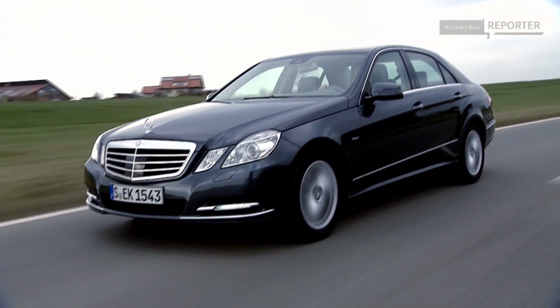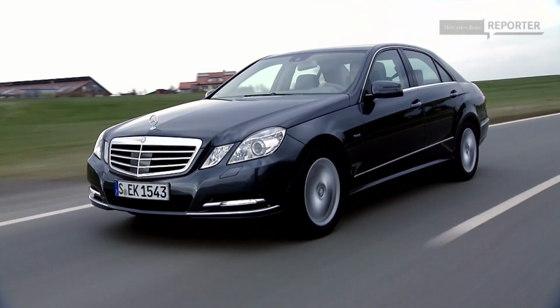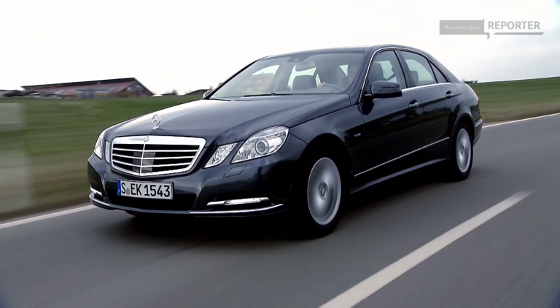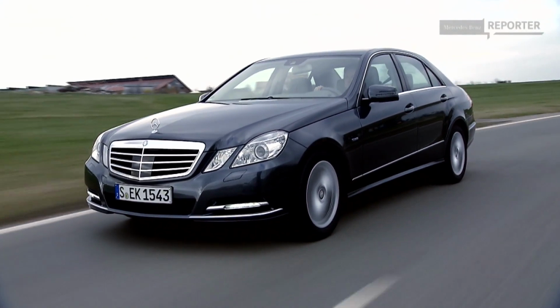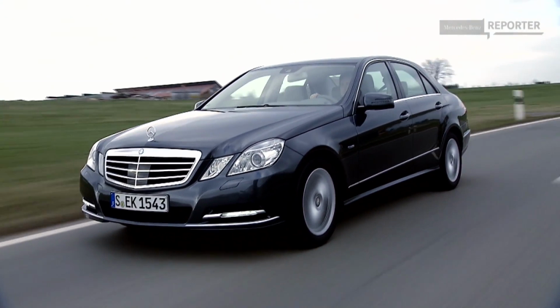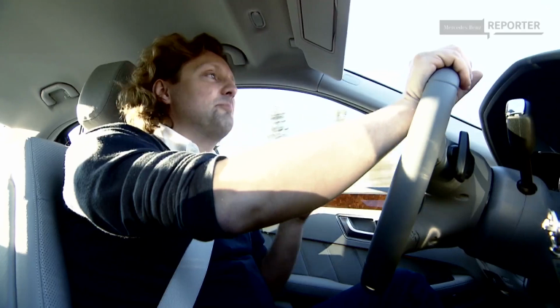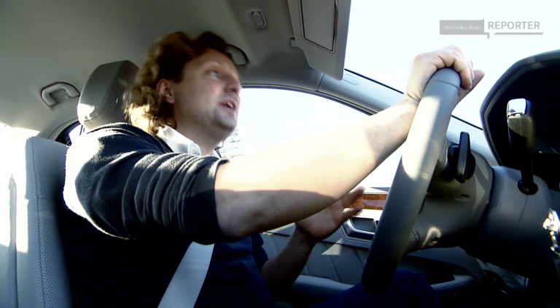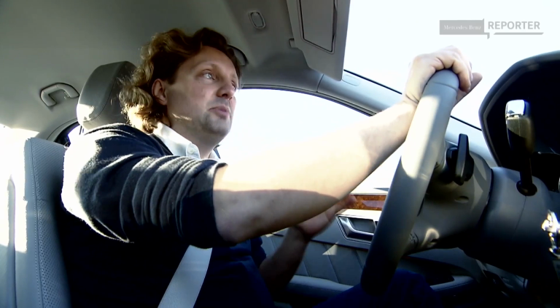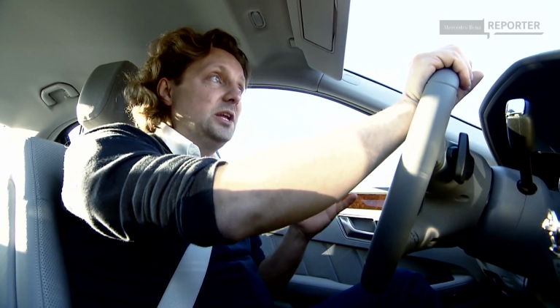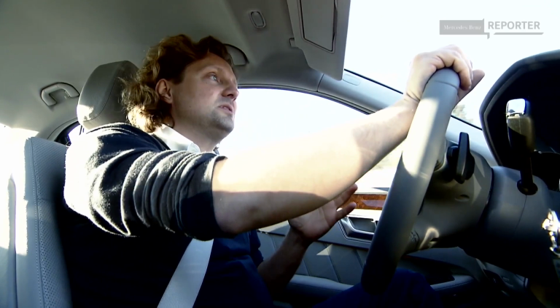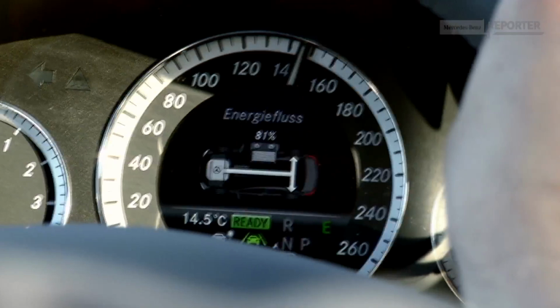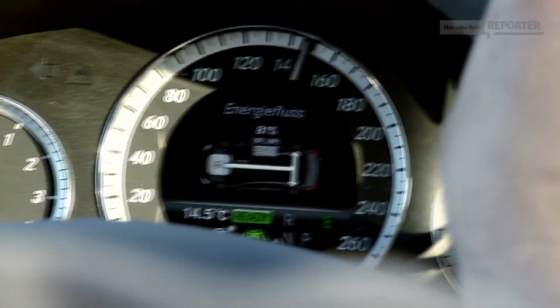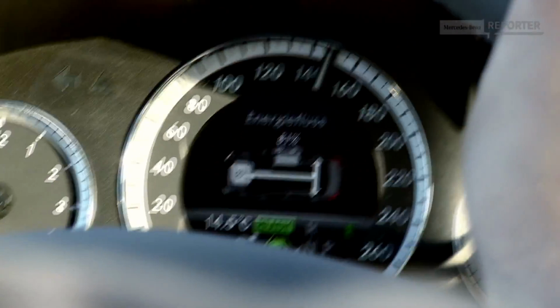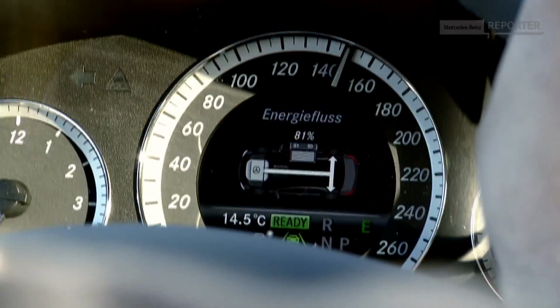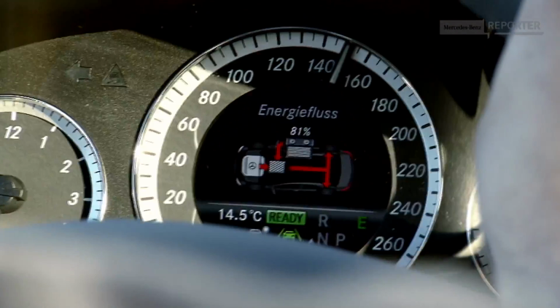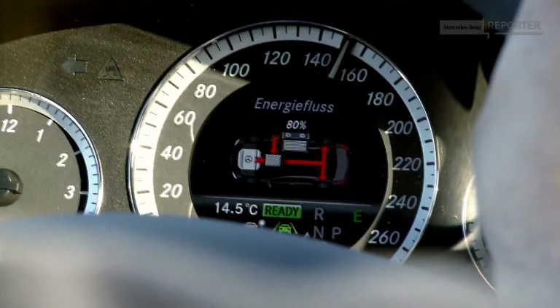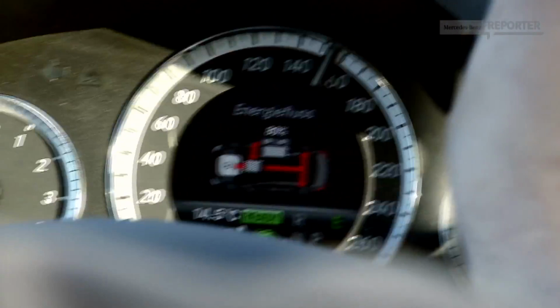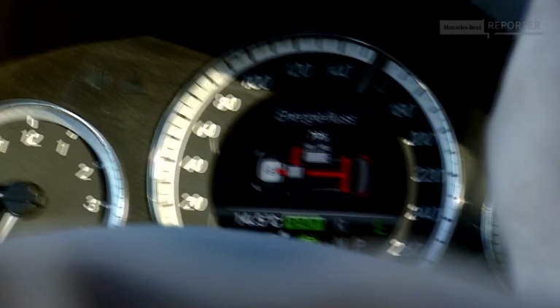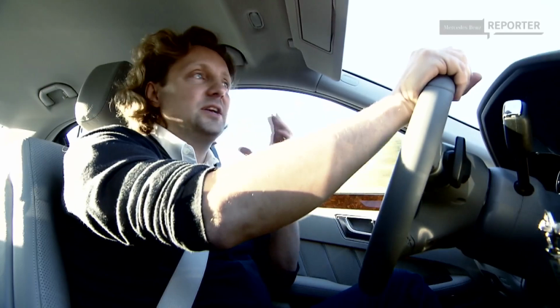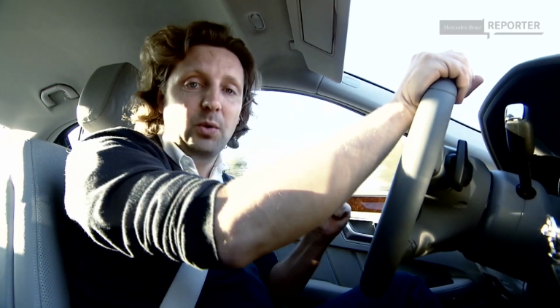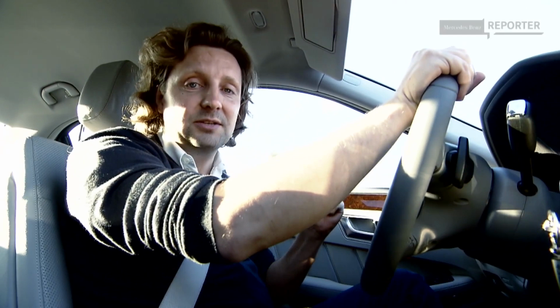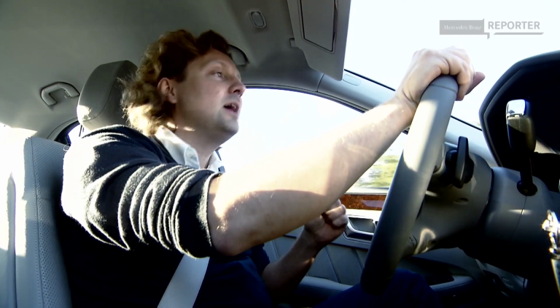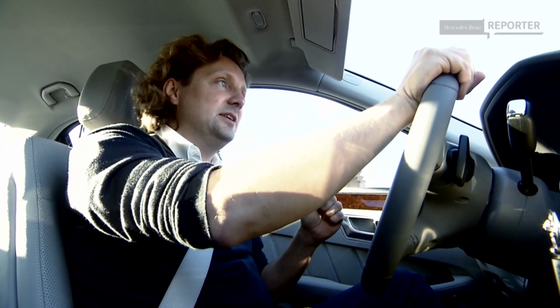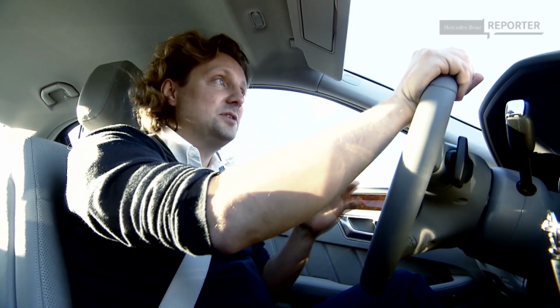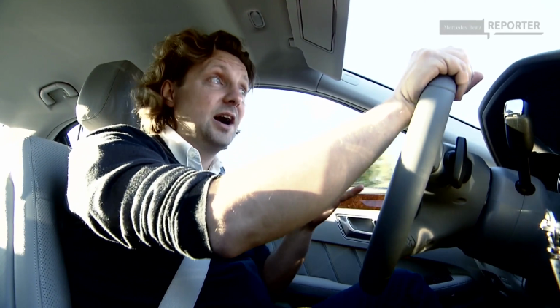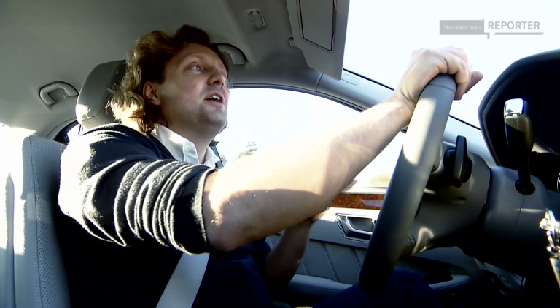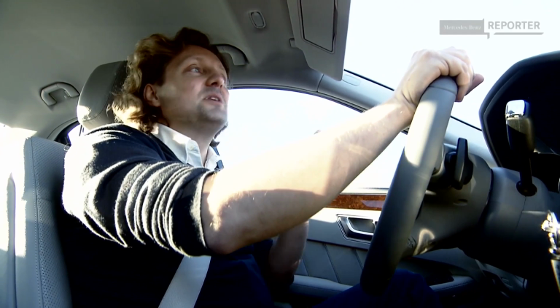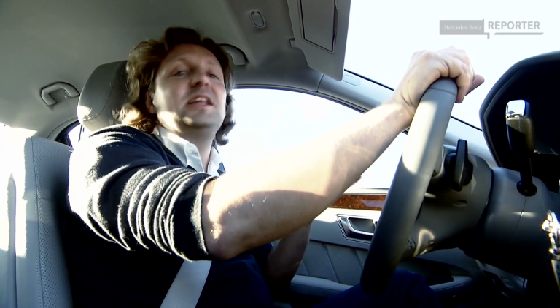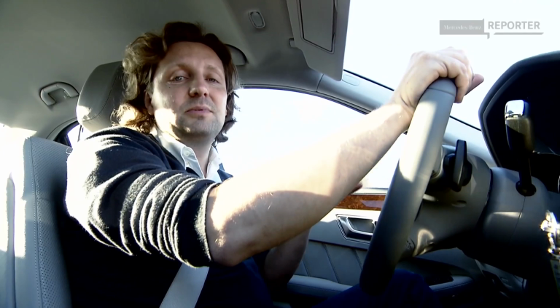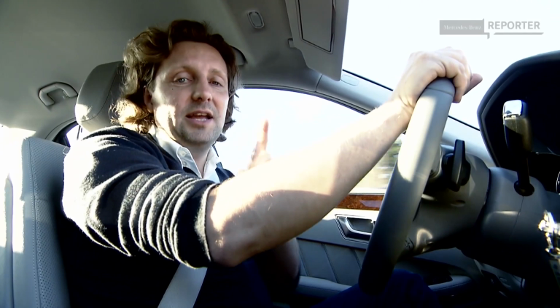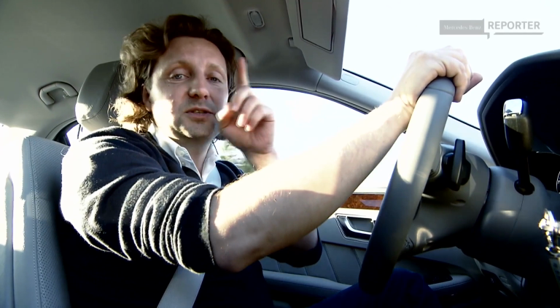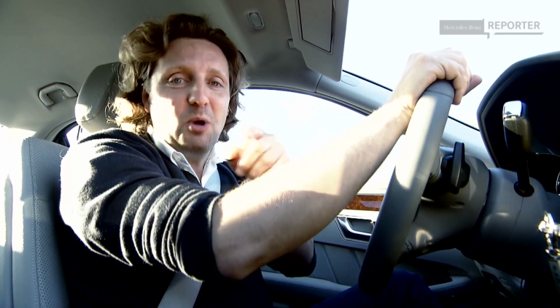And yes, all the saved energy in the battery can be reused. For example, as an extra boost for the combustion engine for acceleration. And this turns this car from a sailing ship into a speedboat.